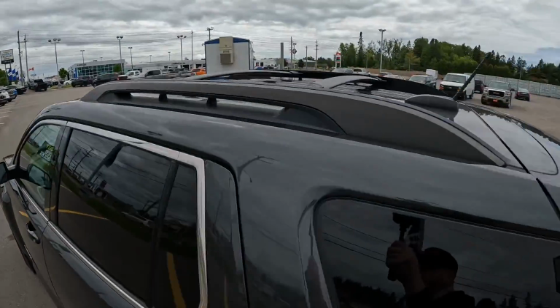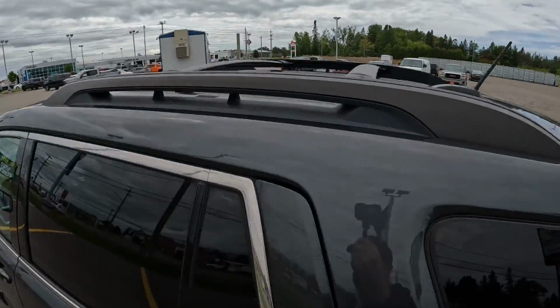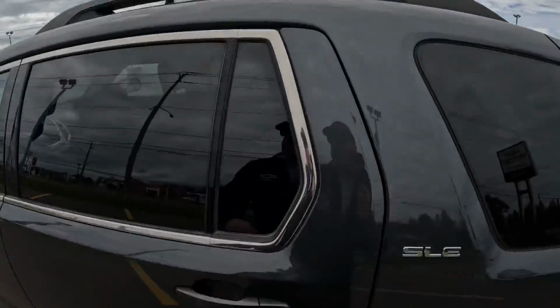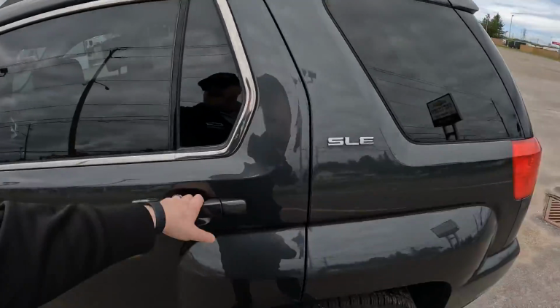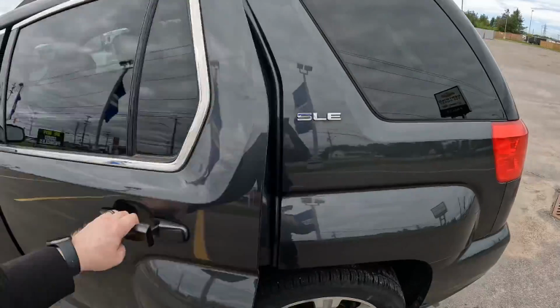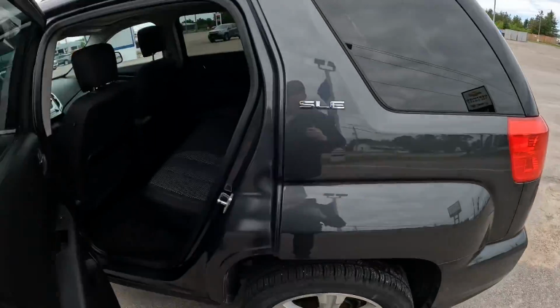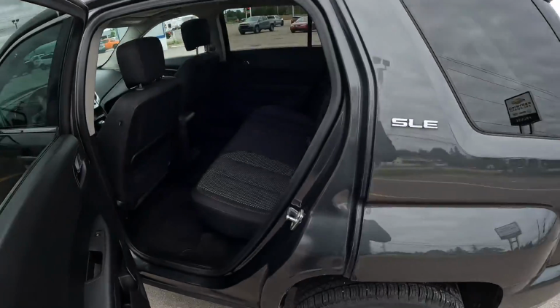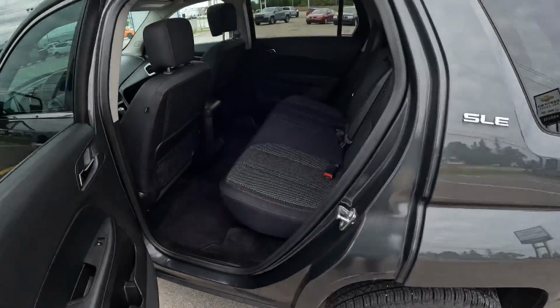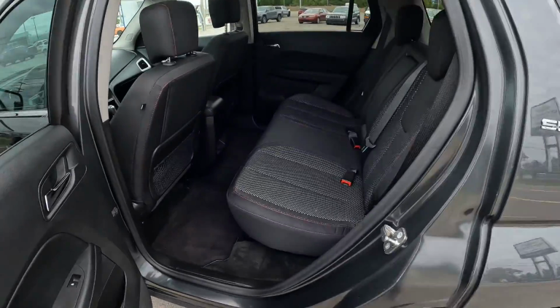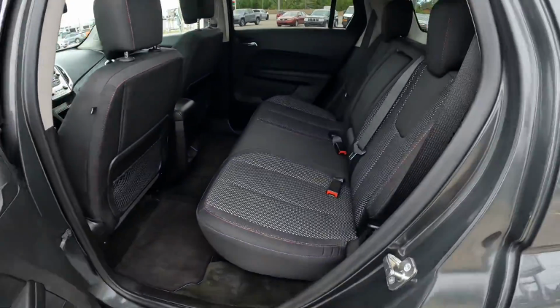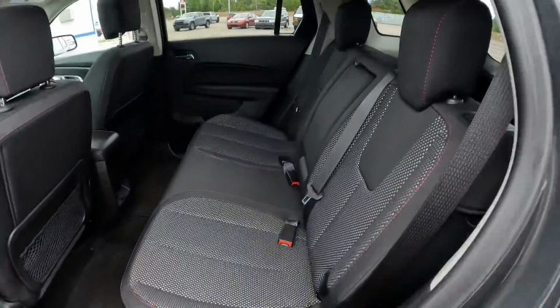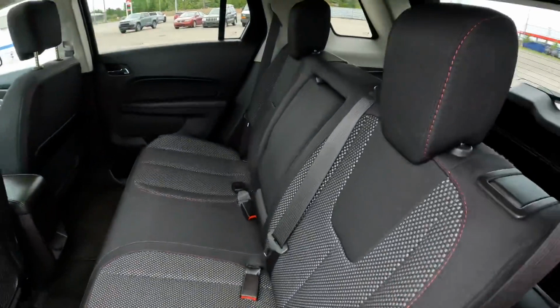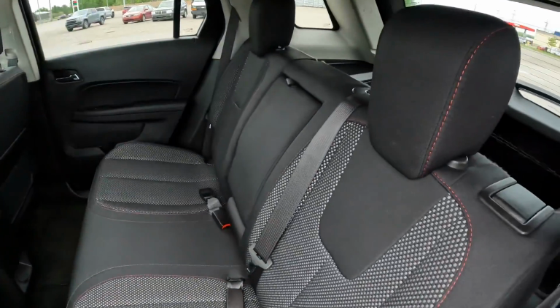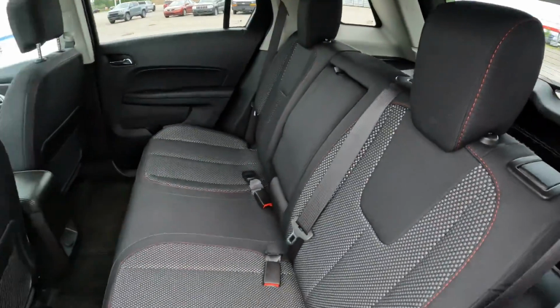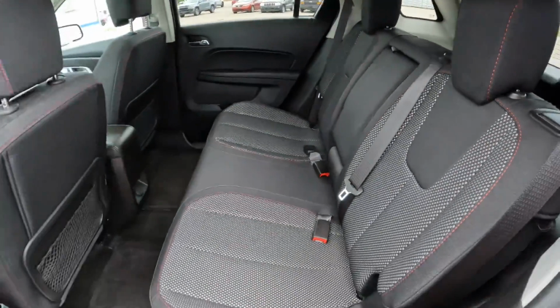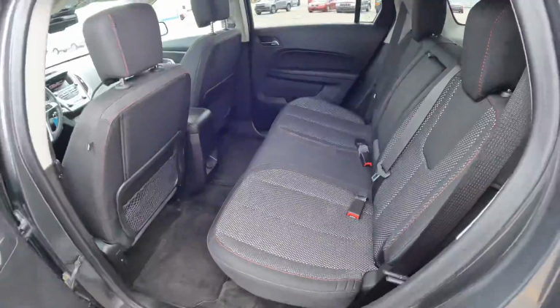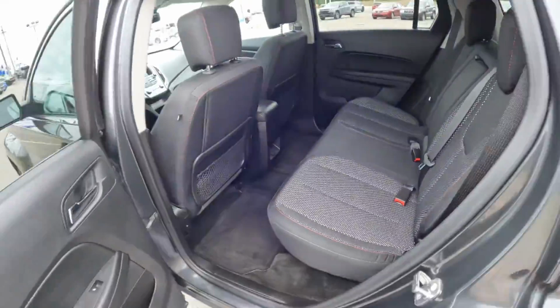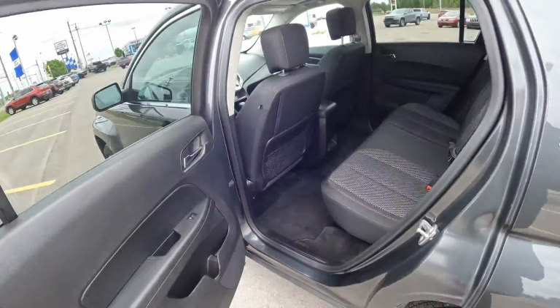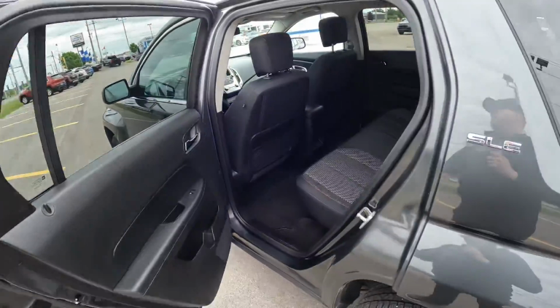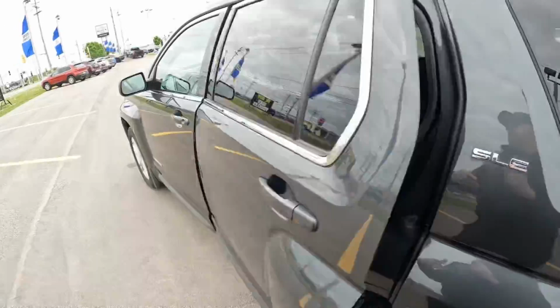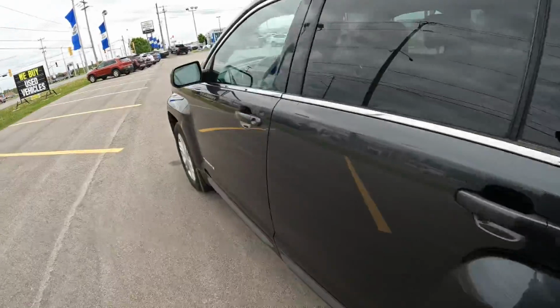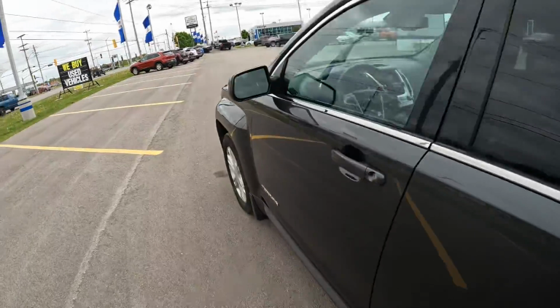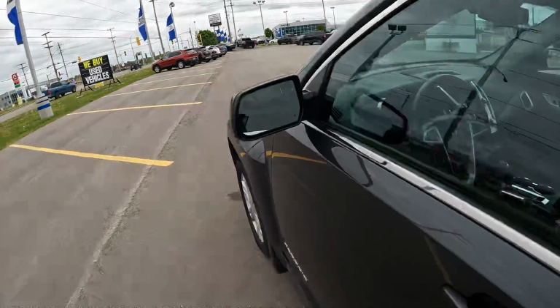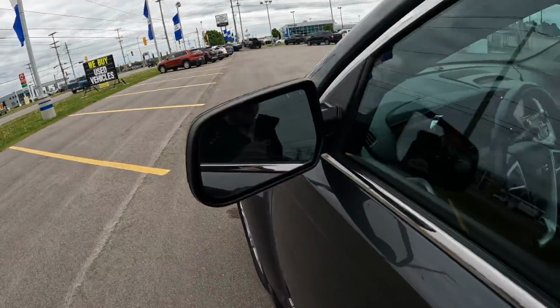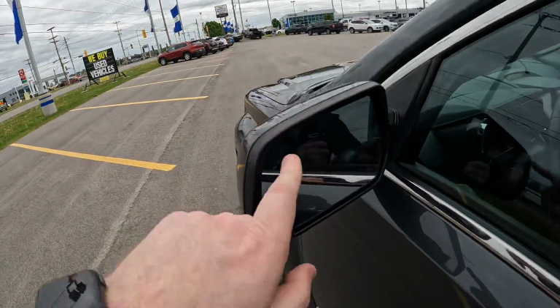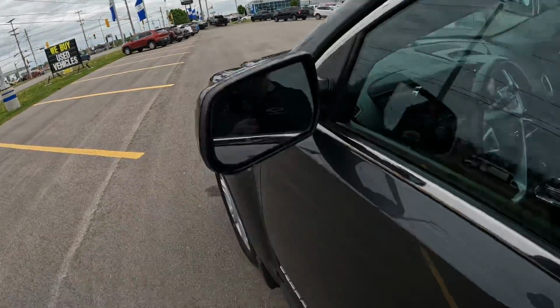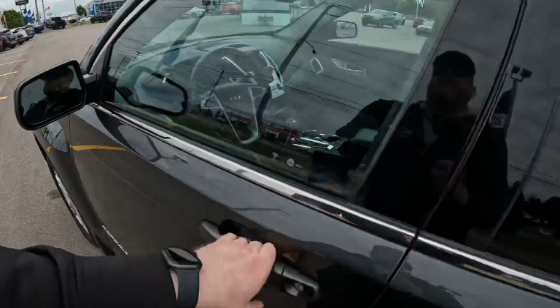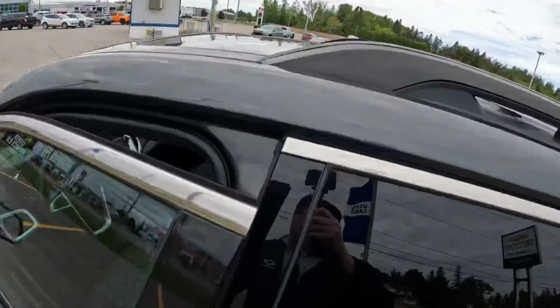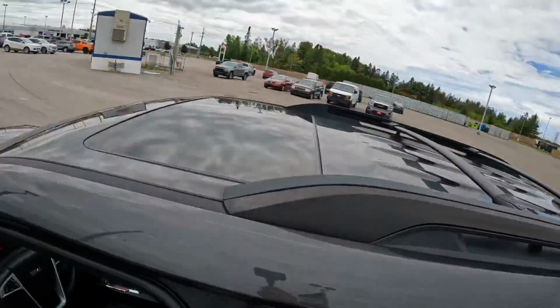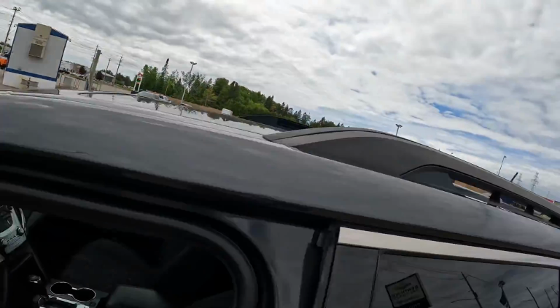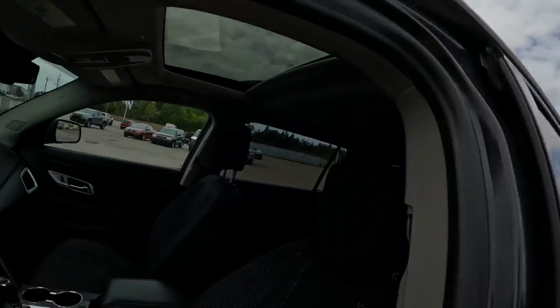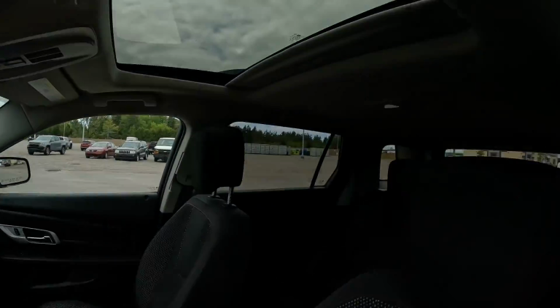Roof rack in this one, which I really like. Factory remote start in this one also. Cloth interior throughout because it's an SLE, but there are some other features. You've got heated mirrors, side blind spot alert, and a sunroof up here.